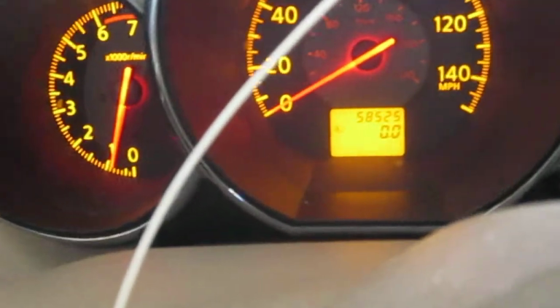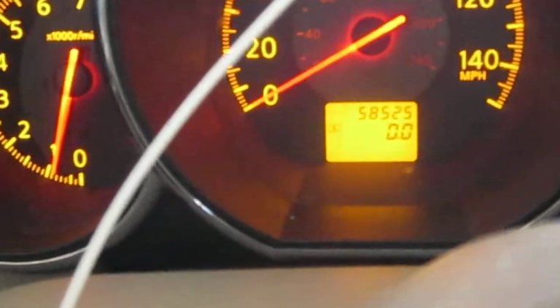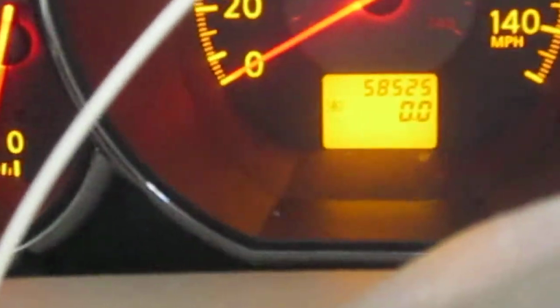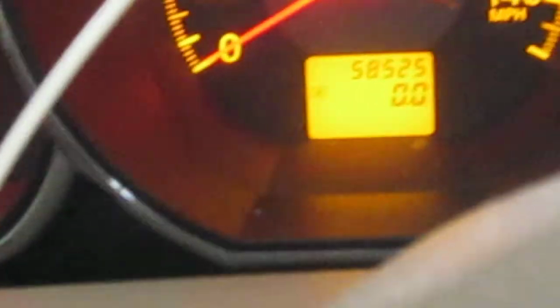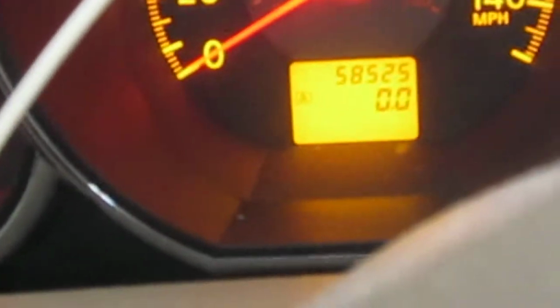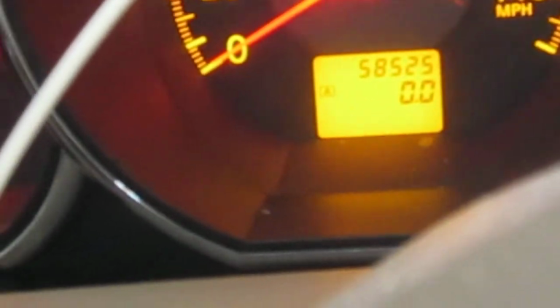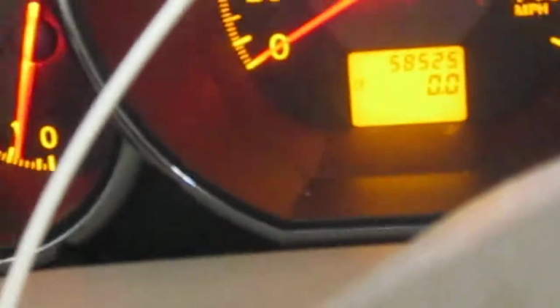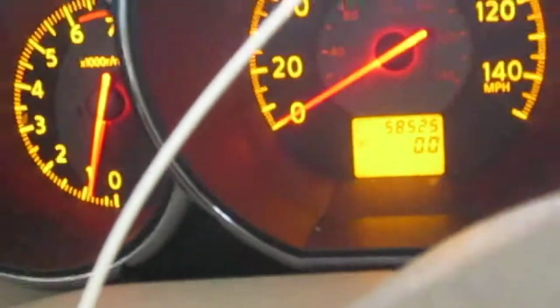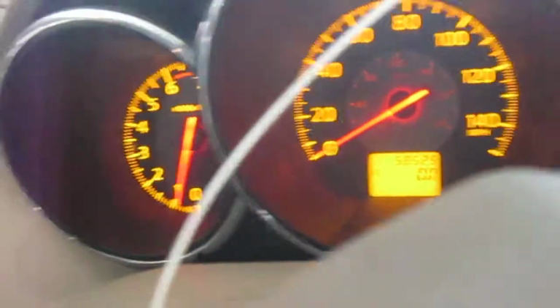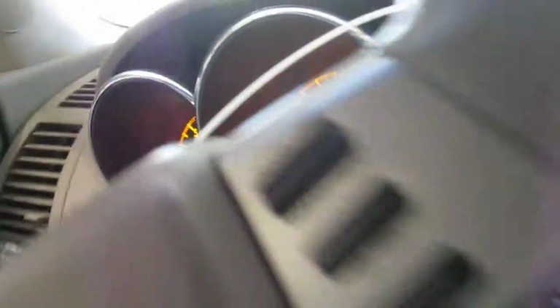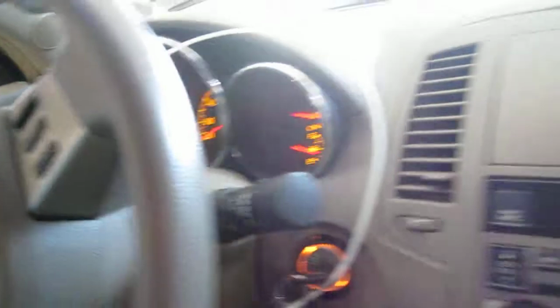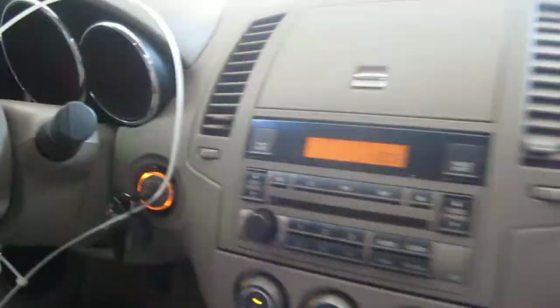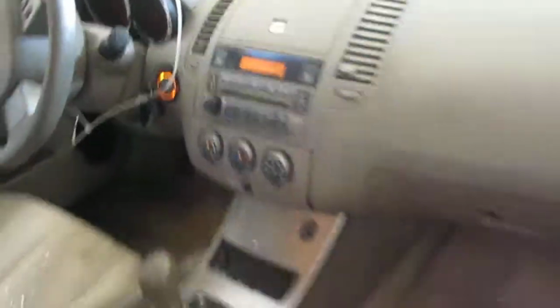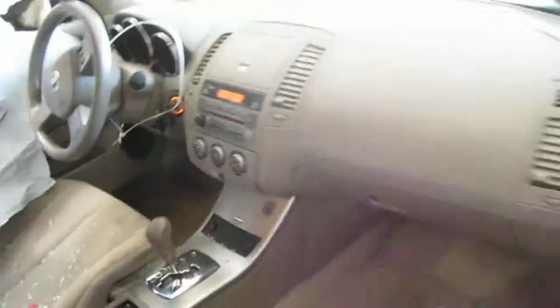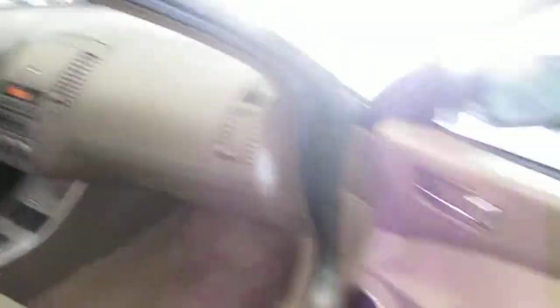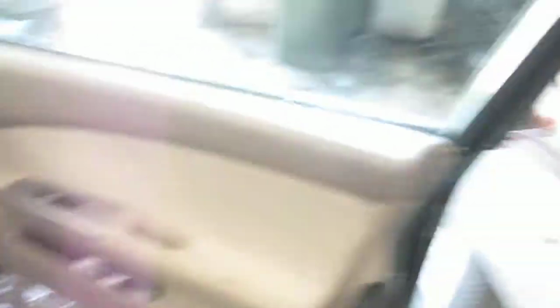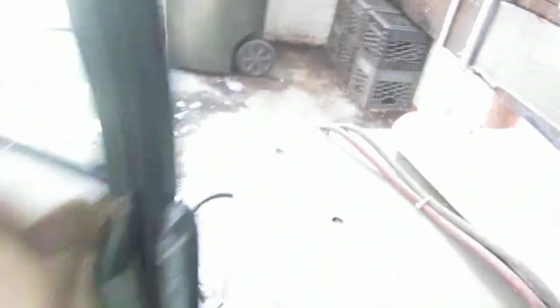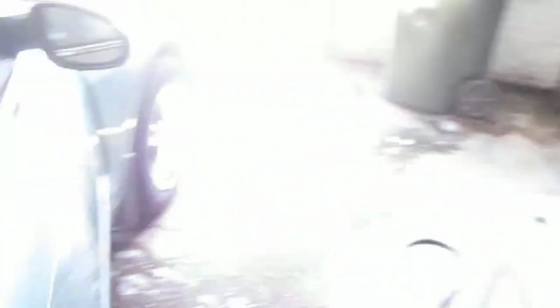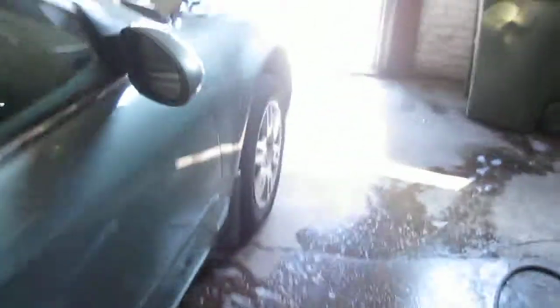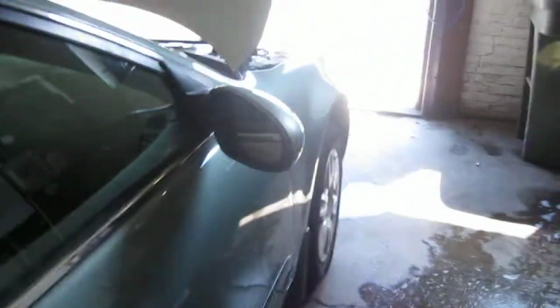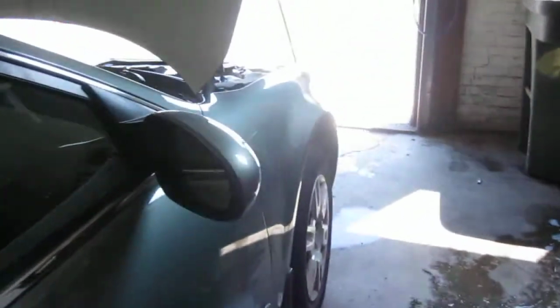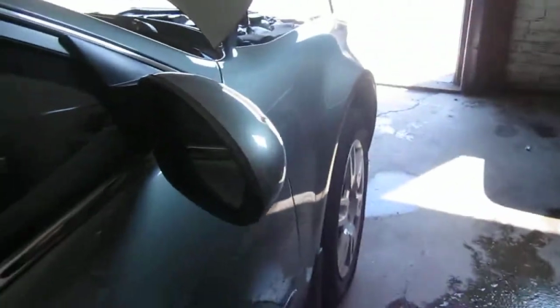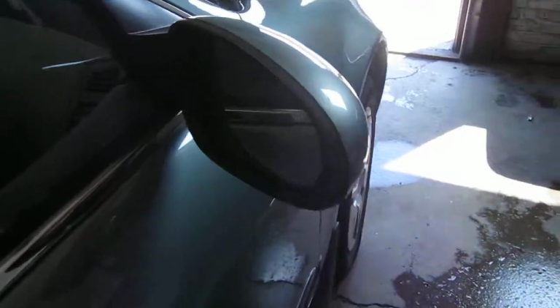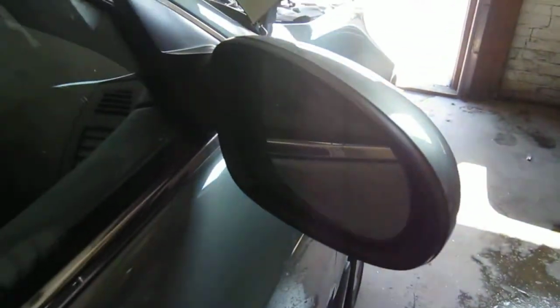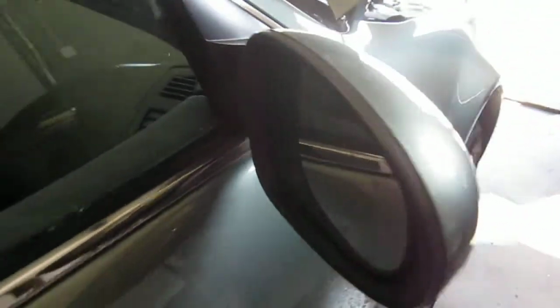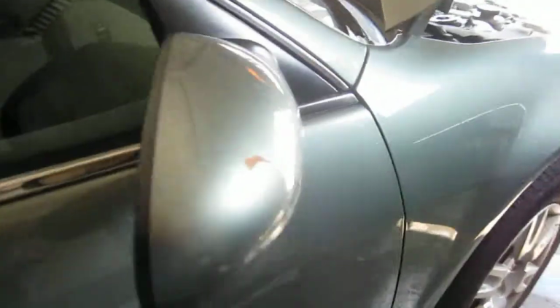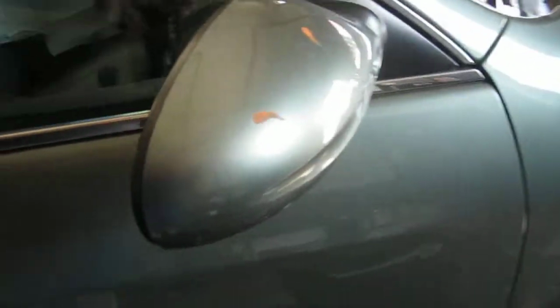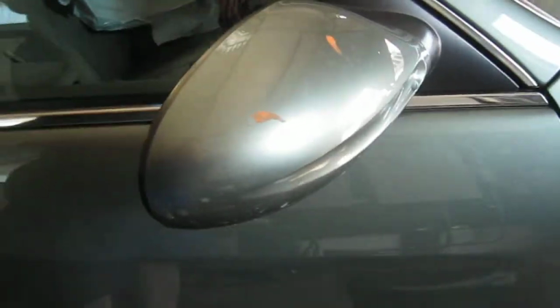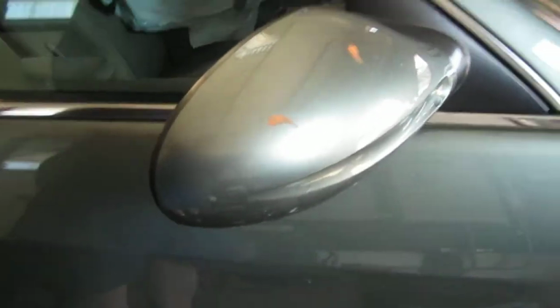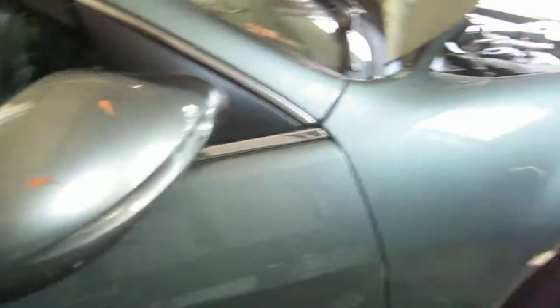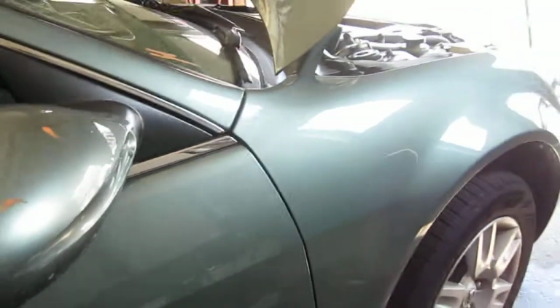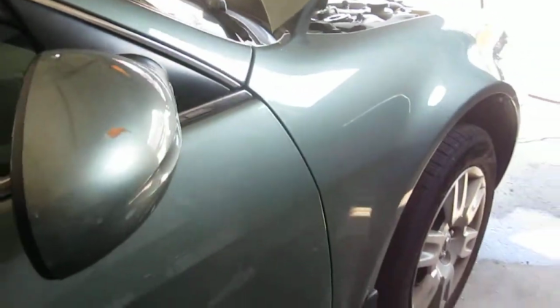The vehicle does only have 58,000 miles, as you can see here. The vehicle does also have a good right power factory door mirror, as well as a very nice right front fender.